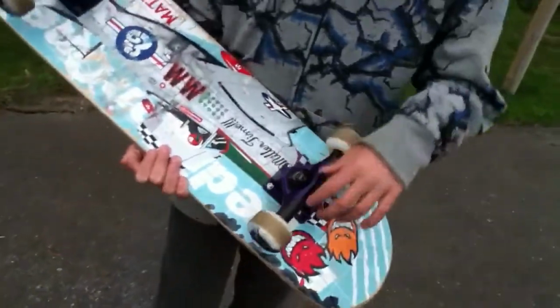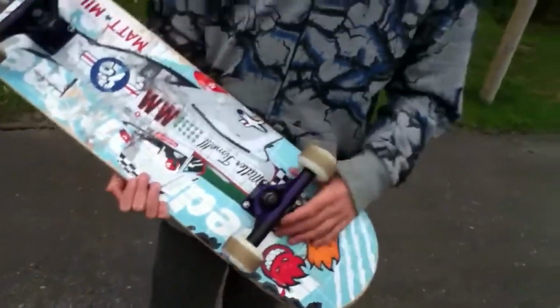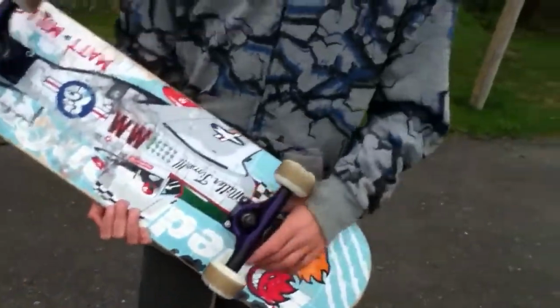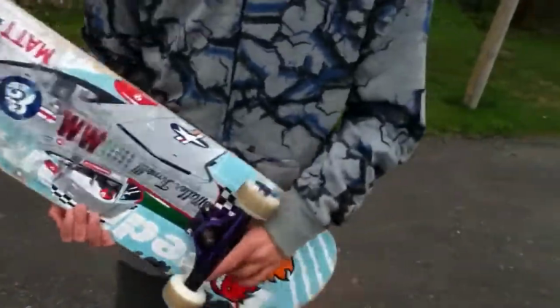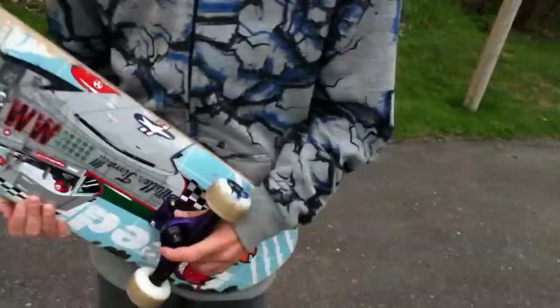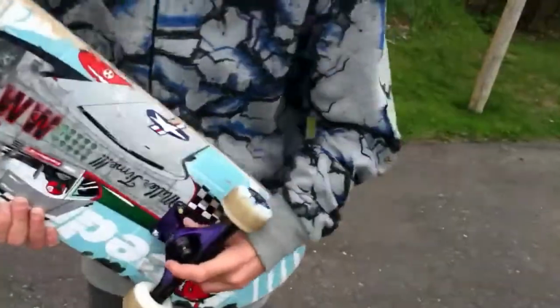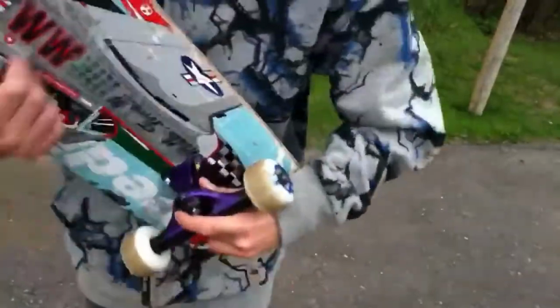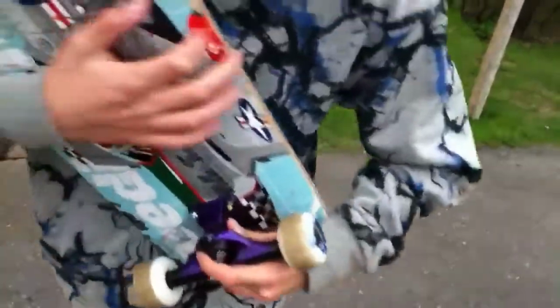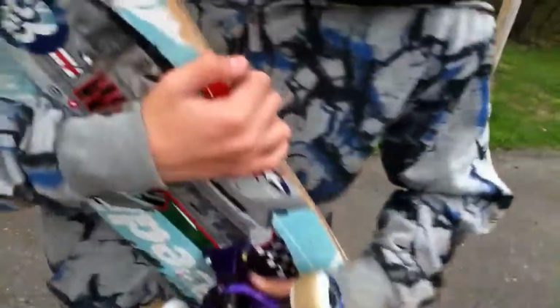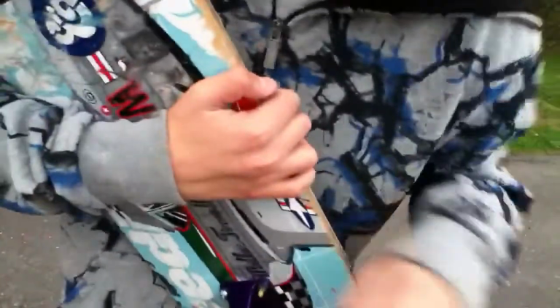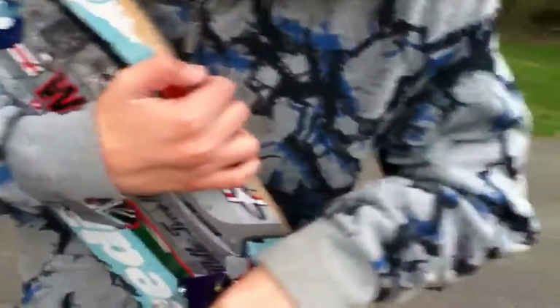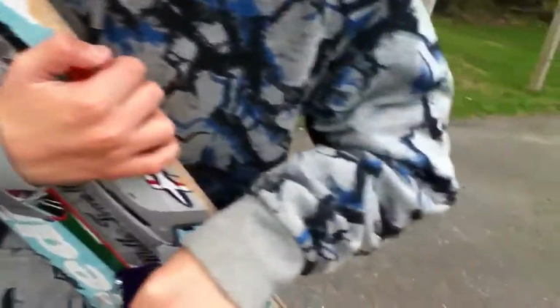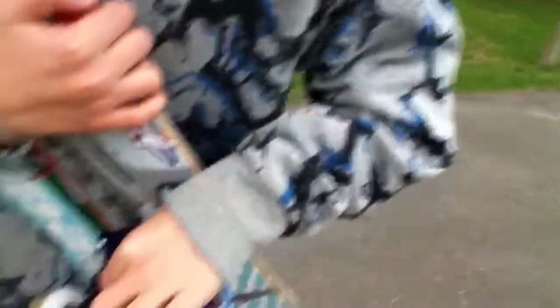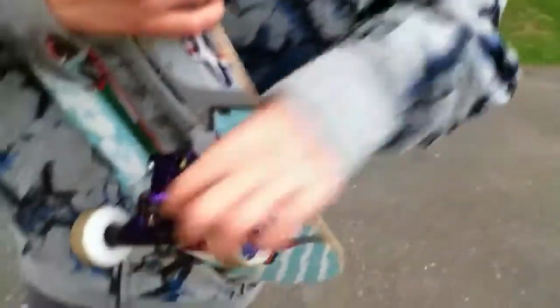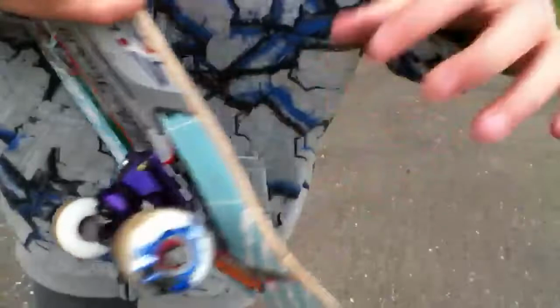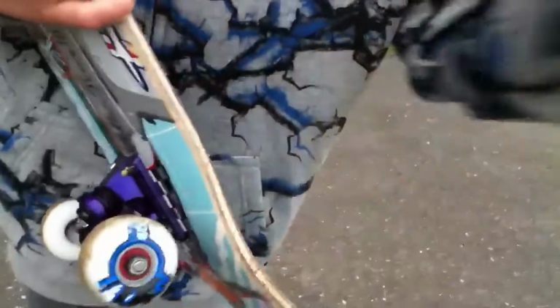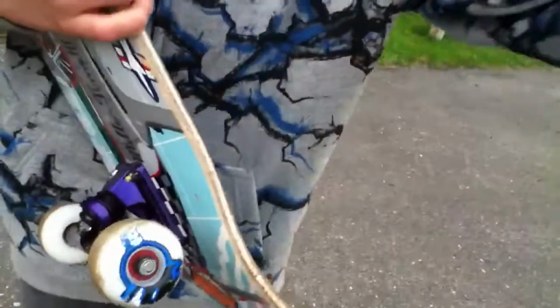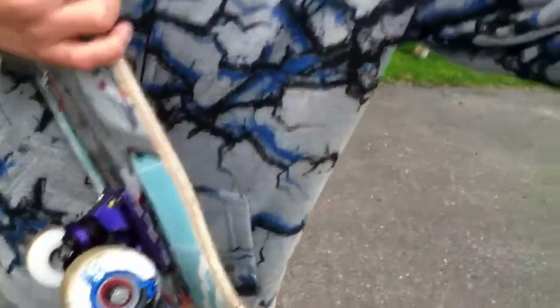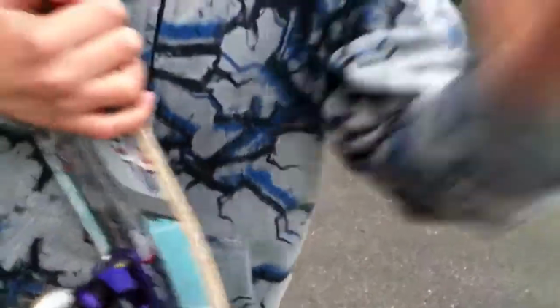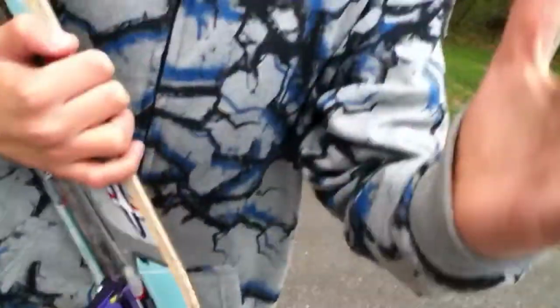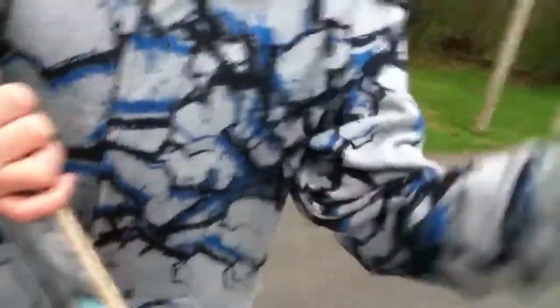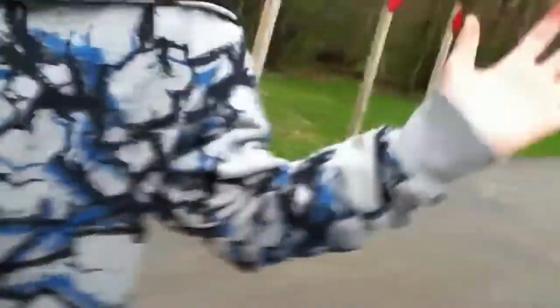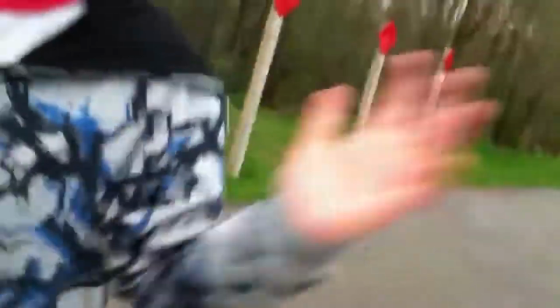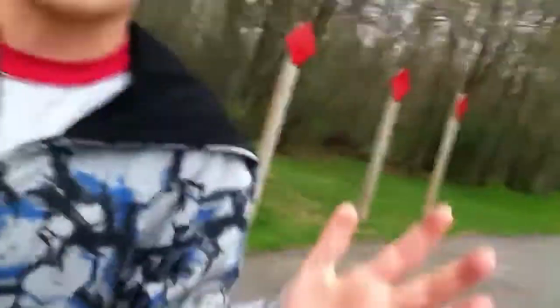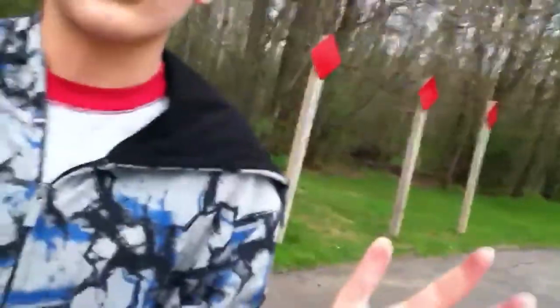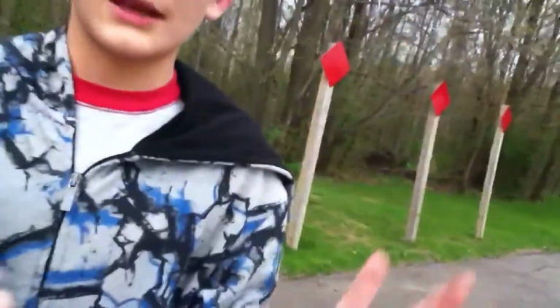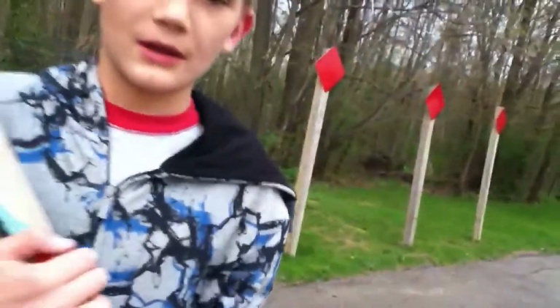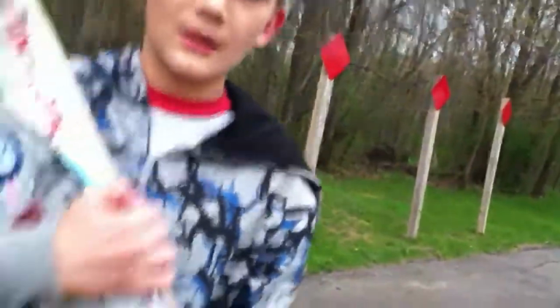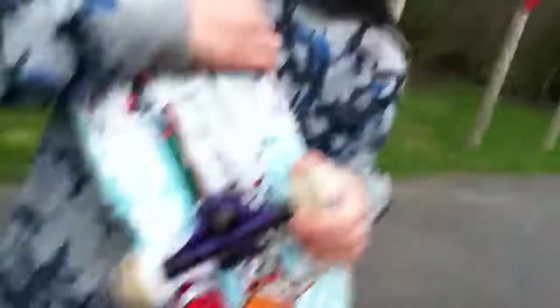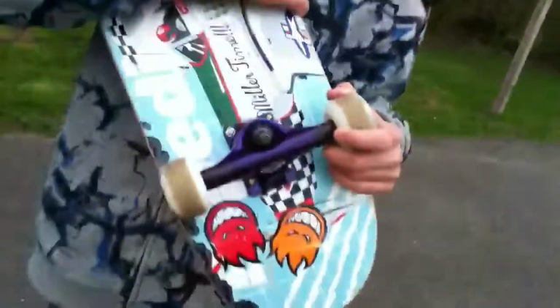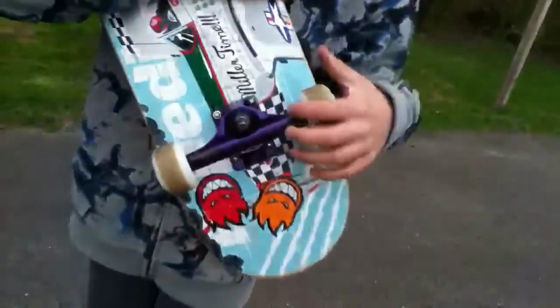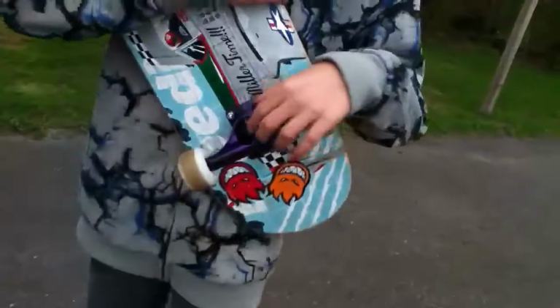The bushings are right here. When you hit, it doesn't clank metal or anything.